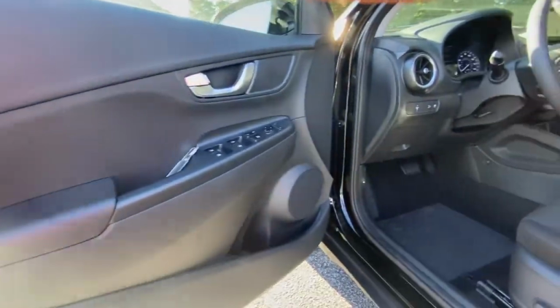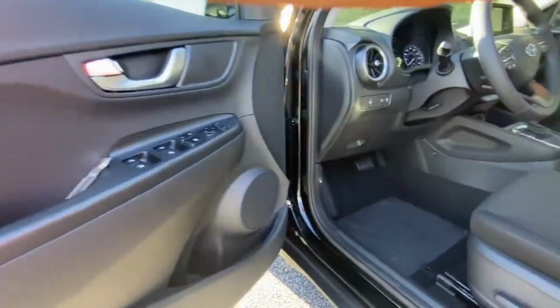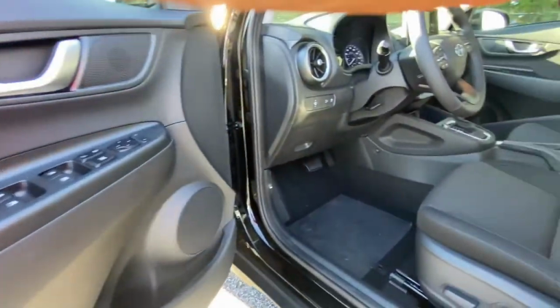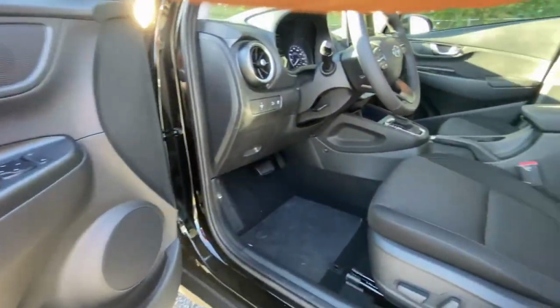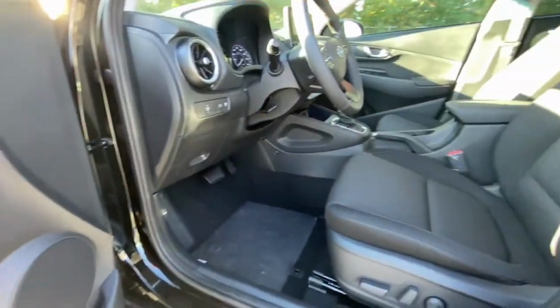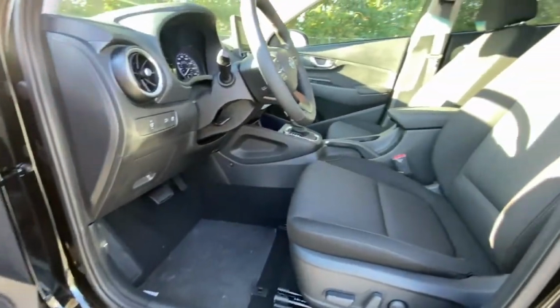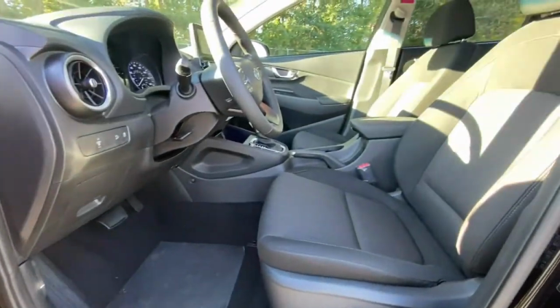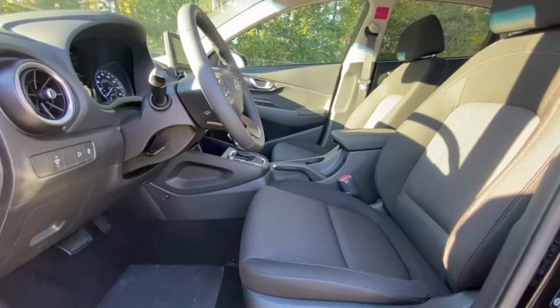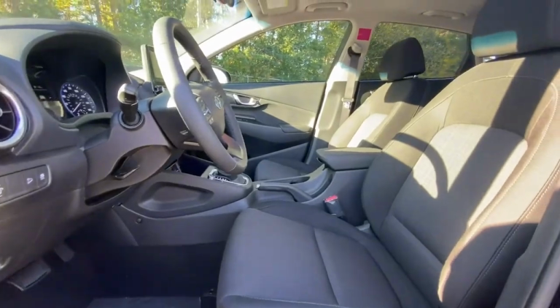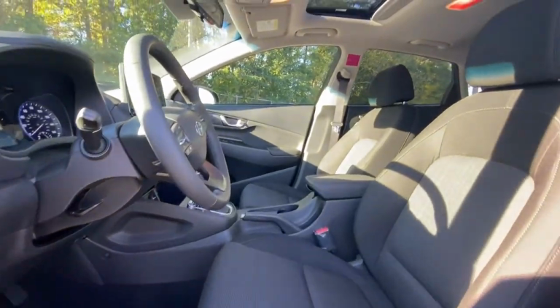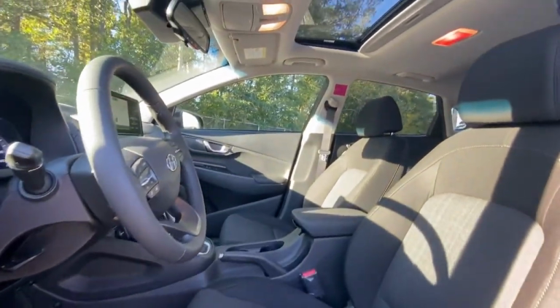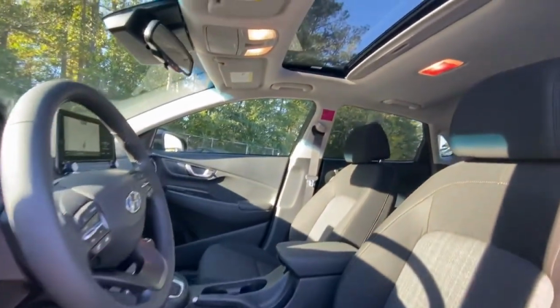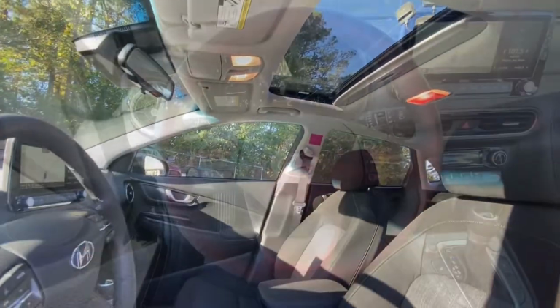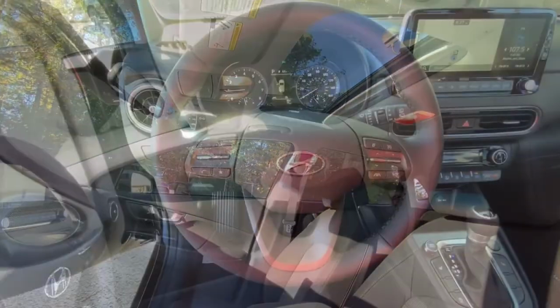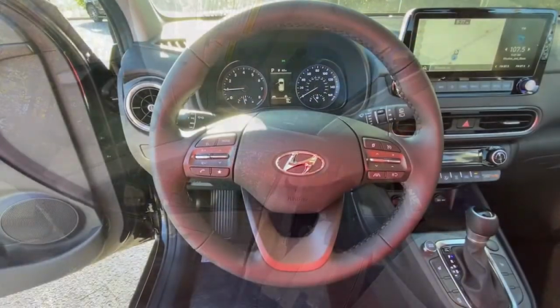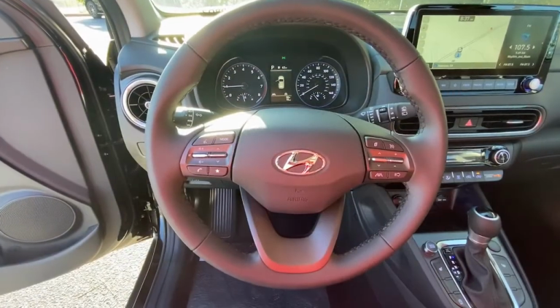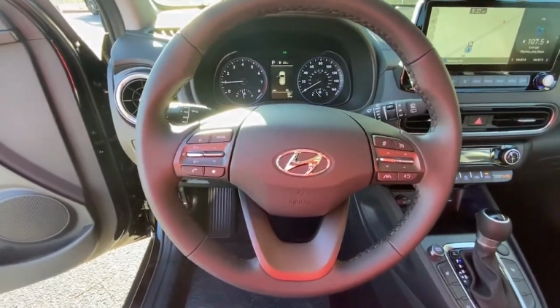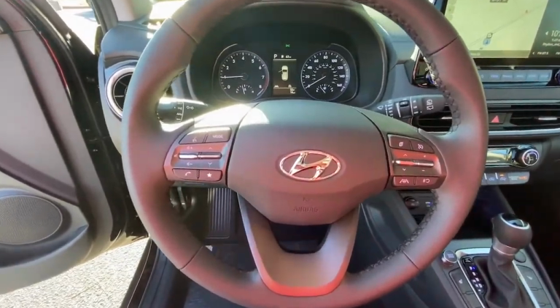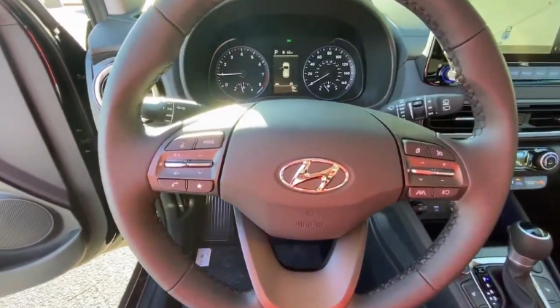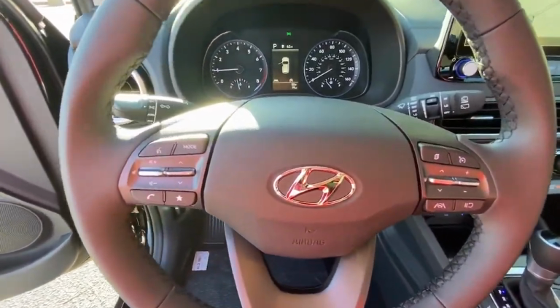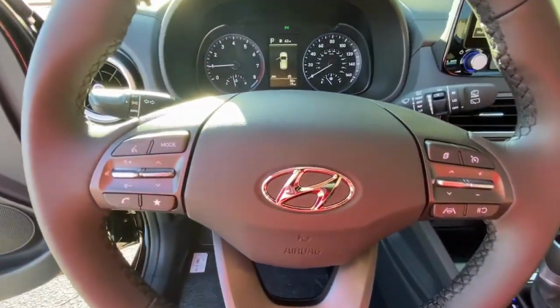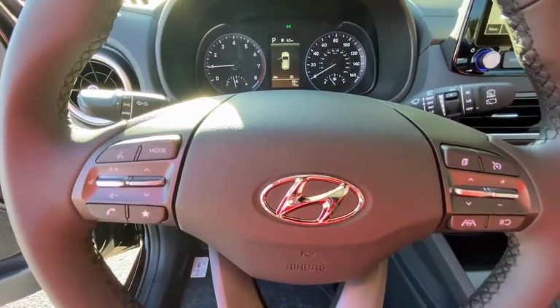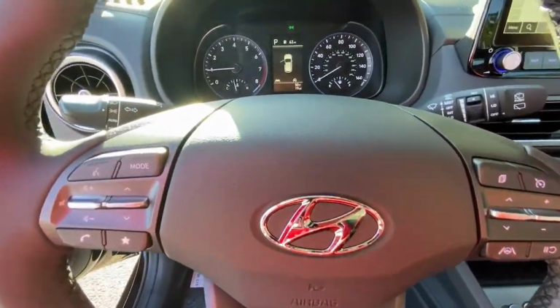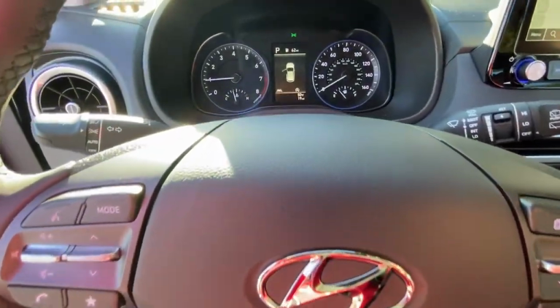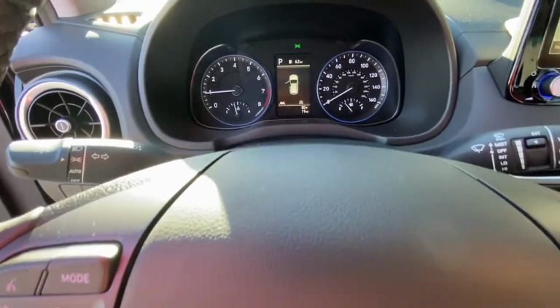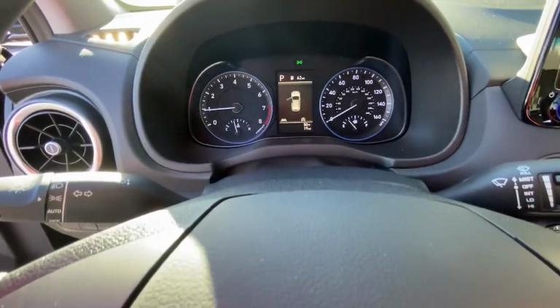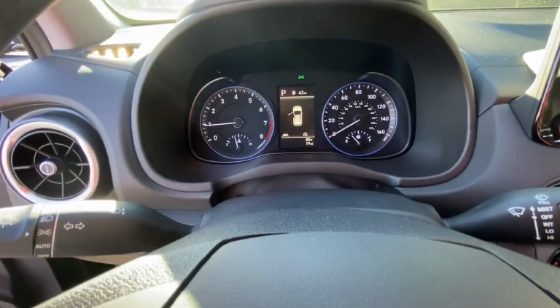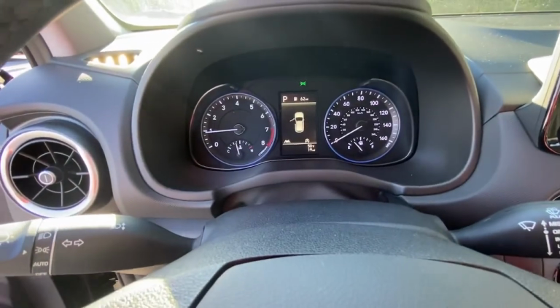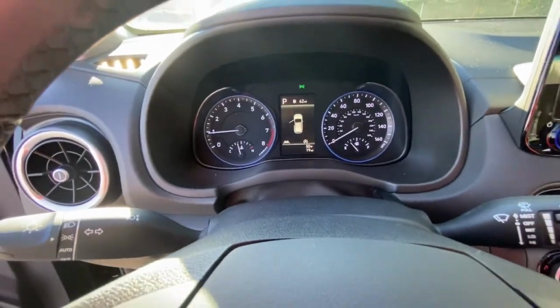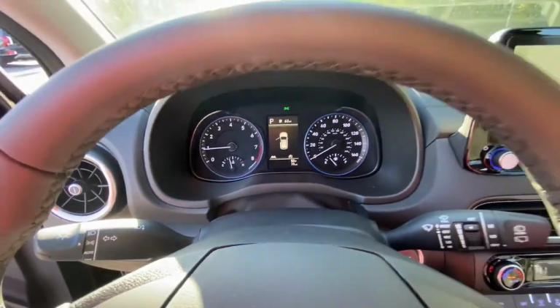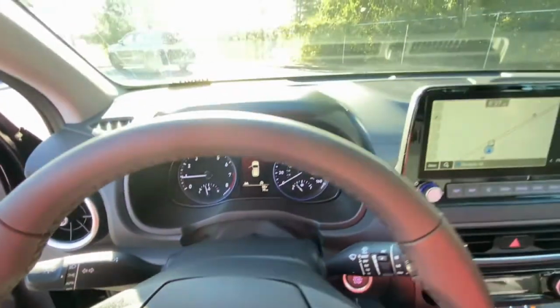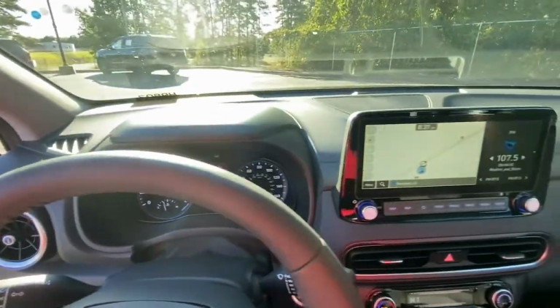Feel the freedom to have fun when you're behind the wheel of this spirited Kona. Treat yourself to a test drive today. Our staff will toss you the keys and give you an outstanding customer experience.